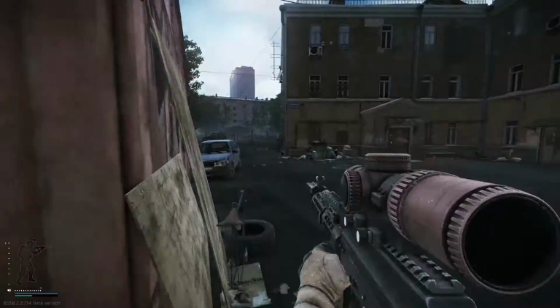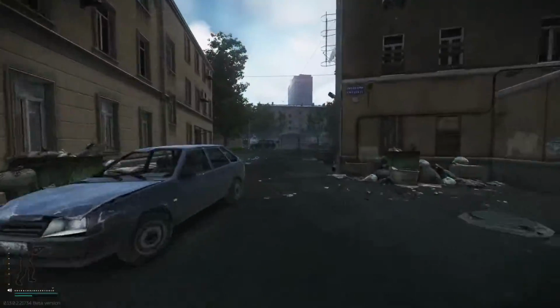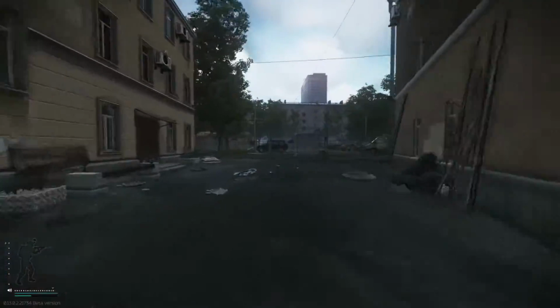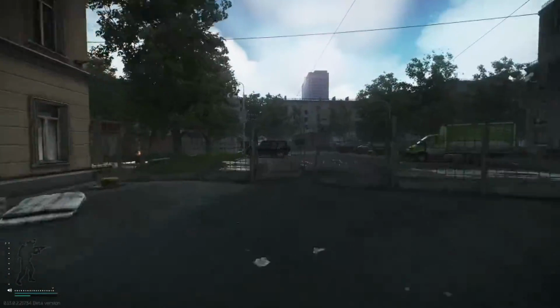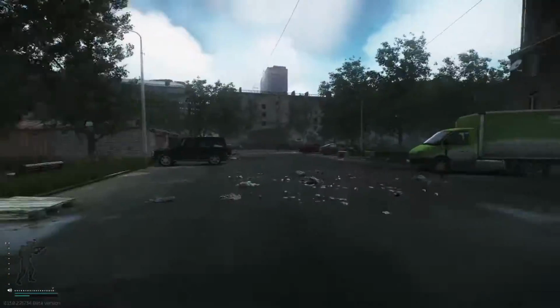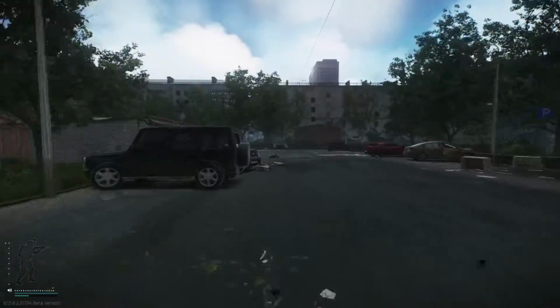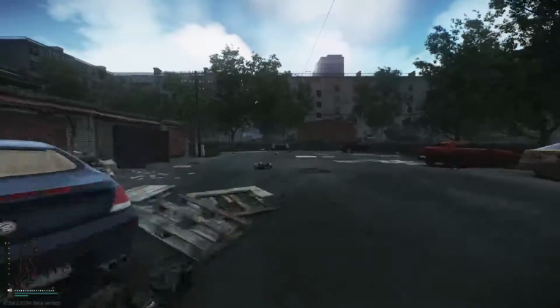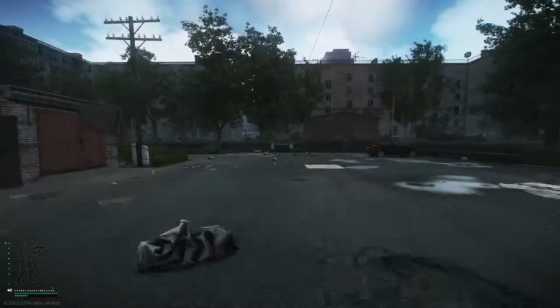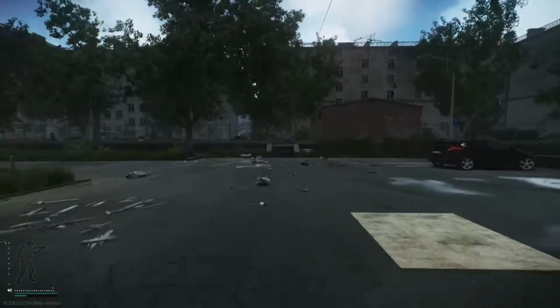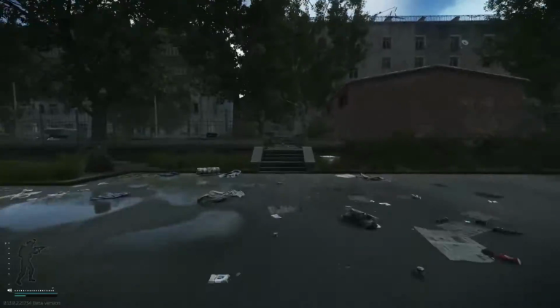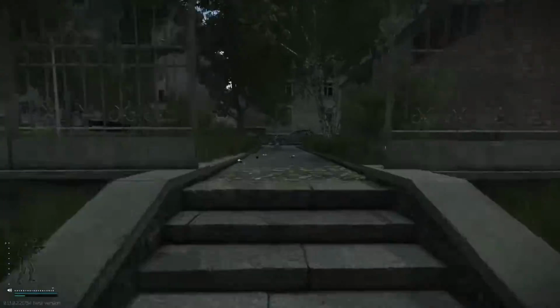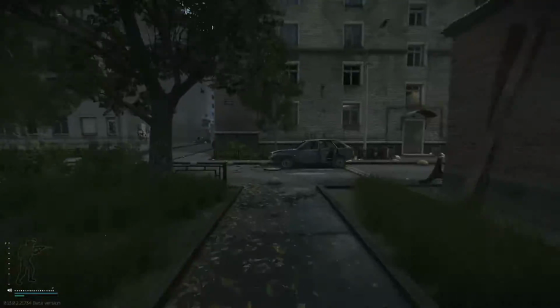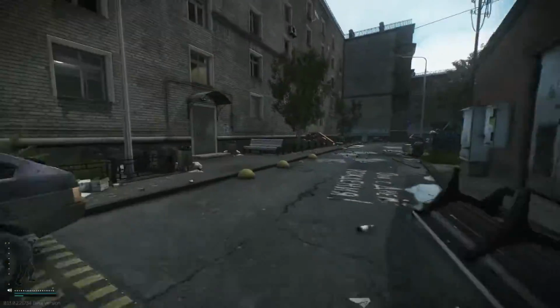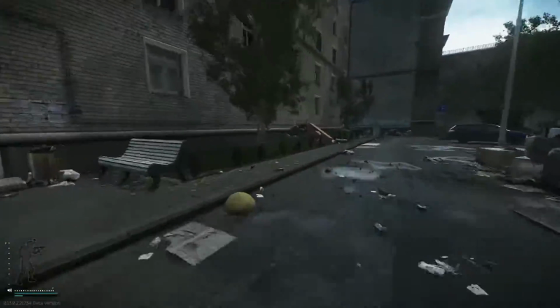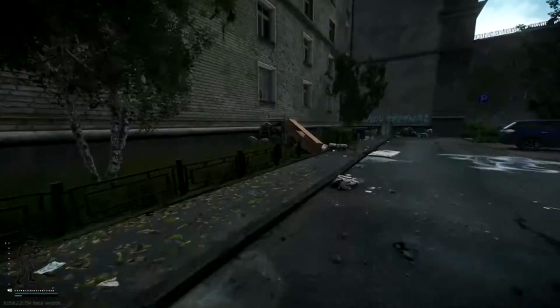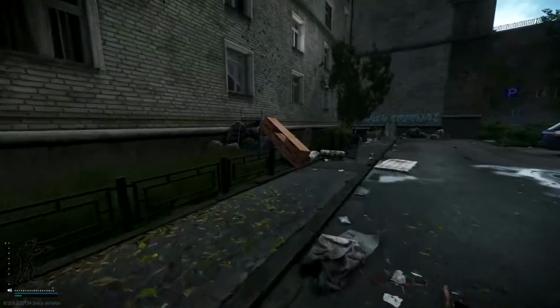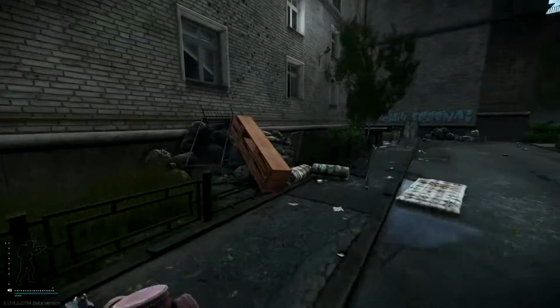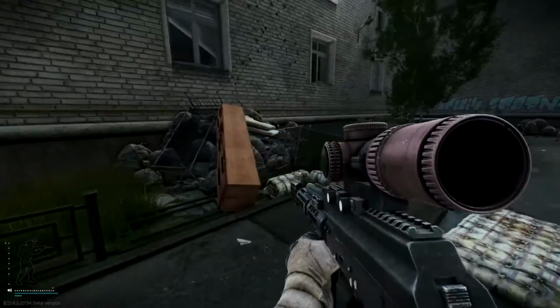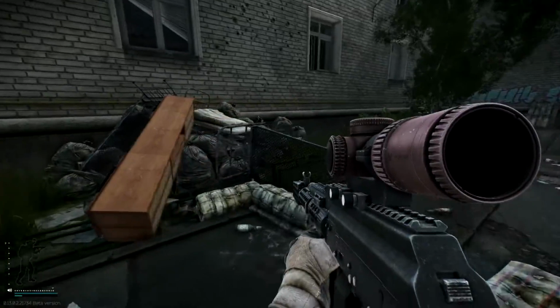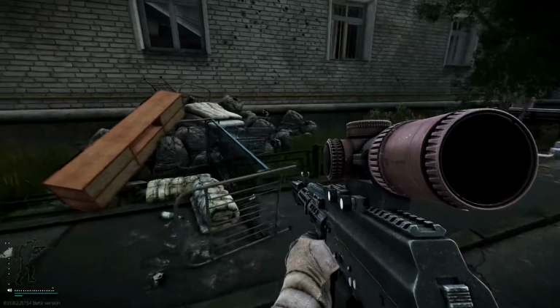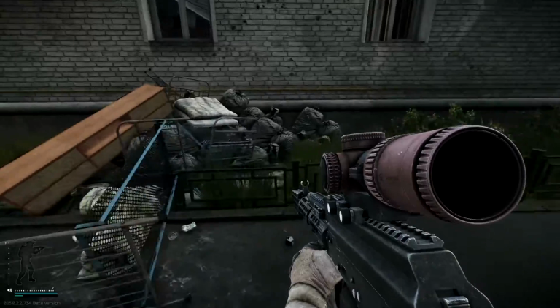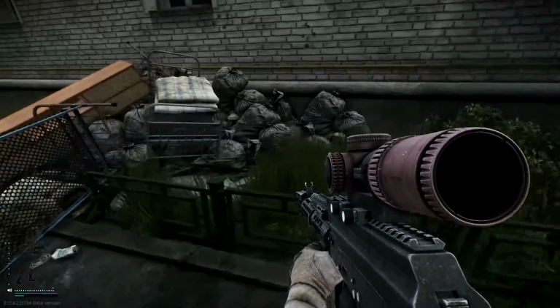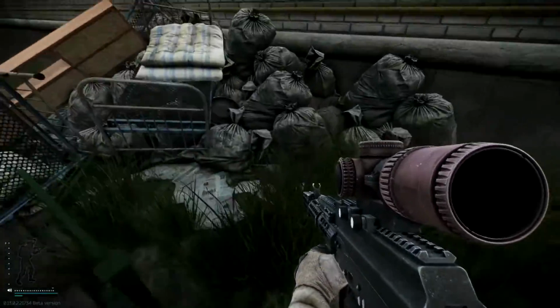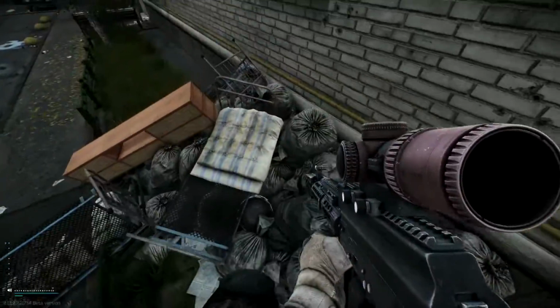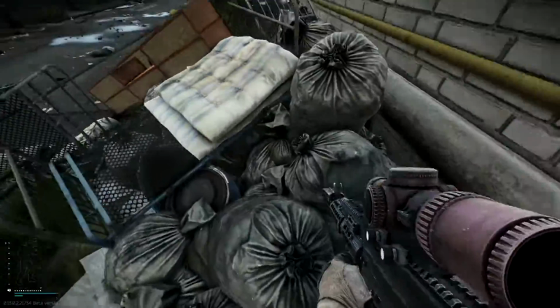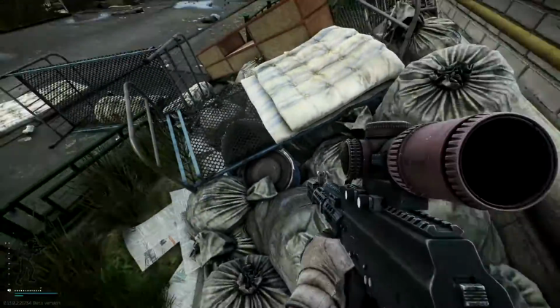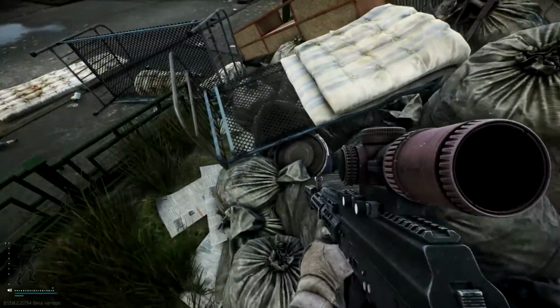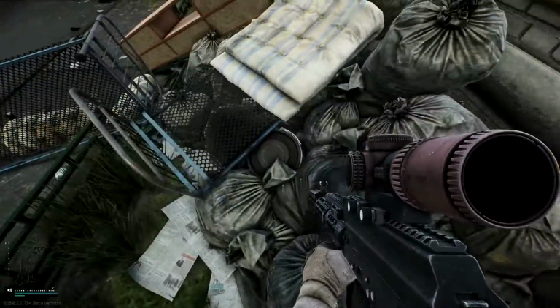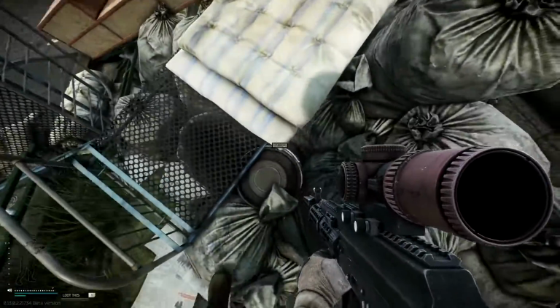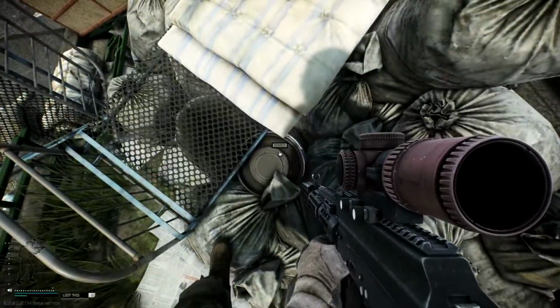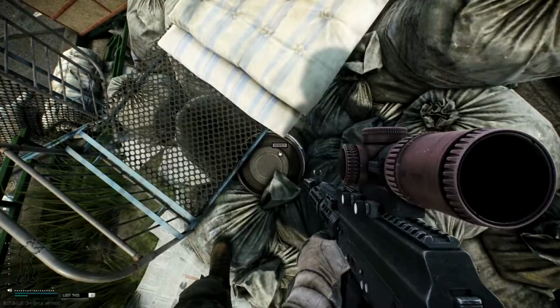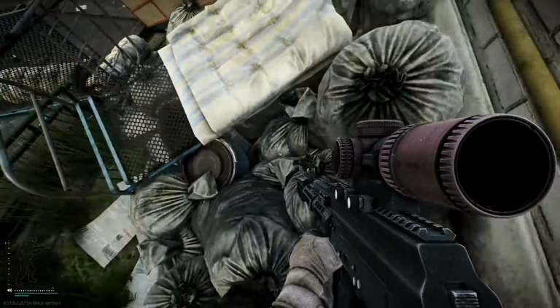Moving on from here, through this gate and cutting through at the back of the Chekannaya building. This one's a bit tricky to spot — it's hidden pretty well within these bin bags underneath the mattress. There you are, there's your next stash.